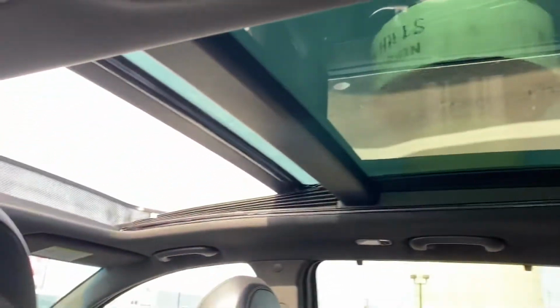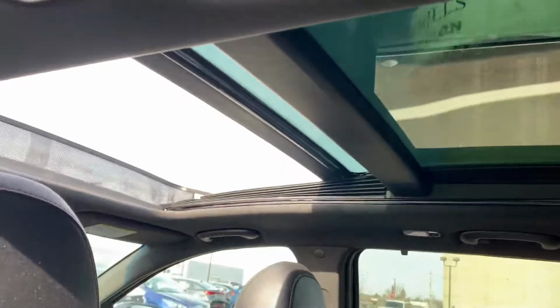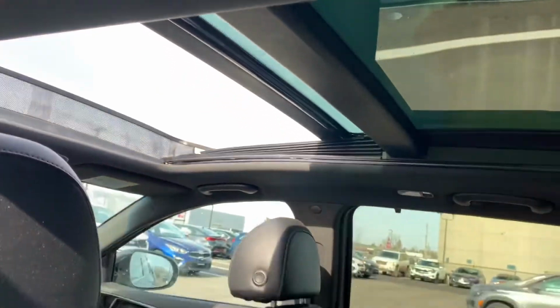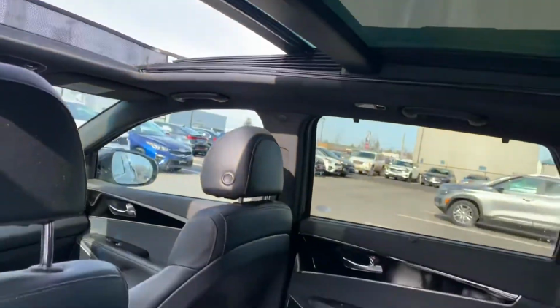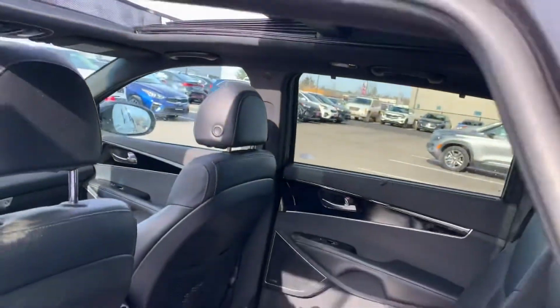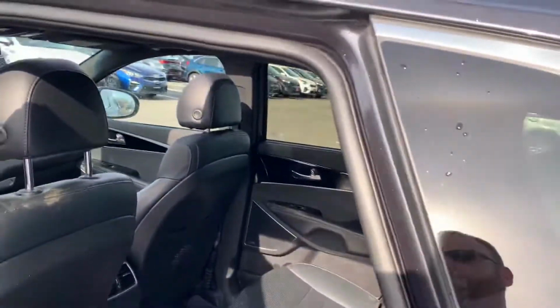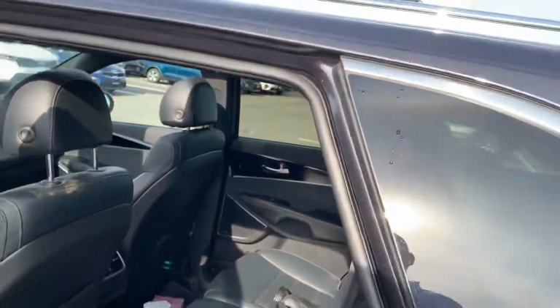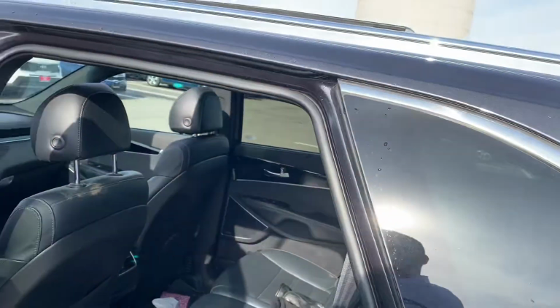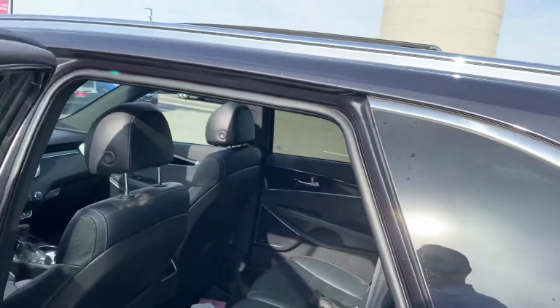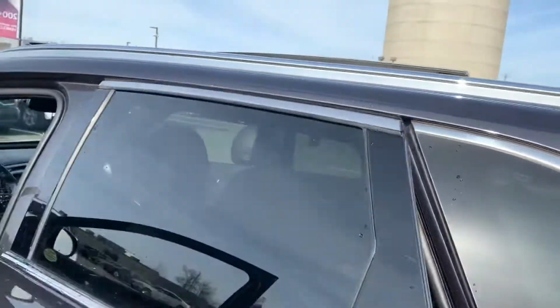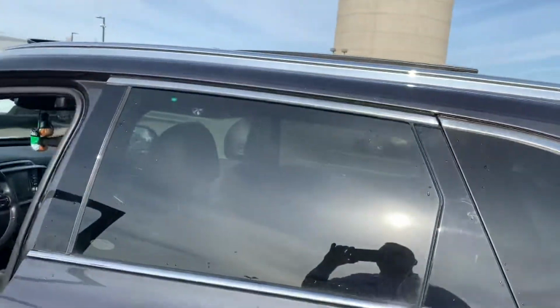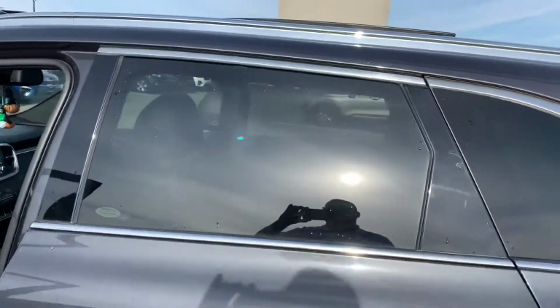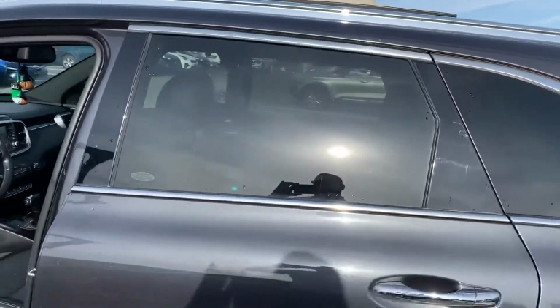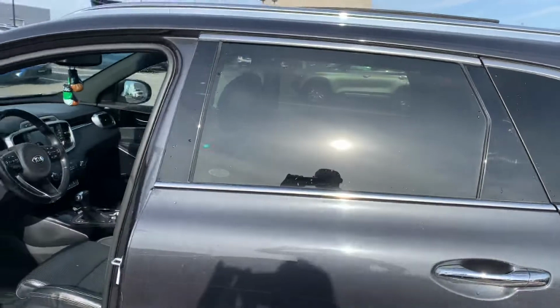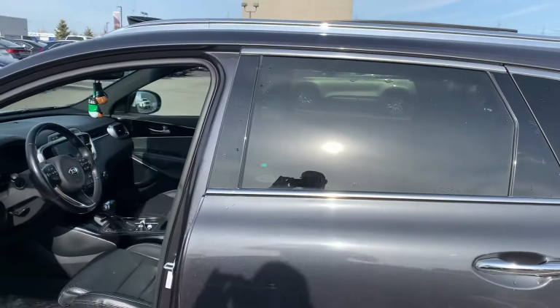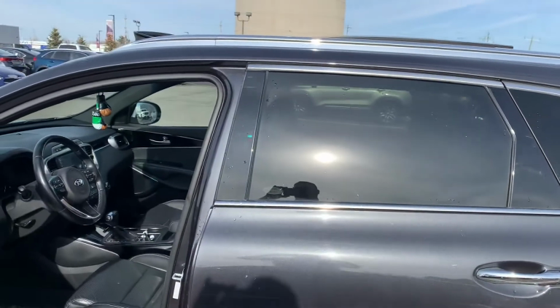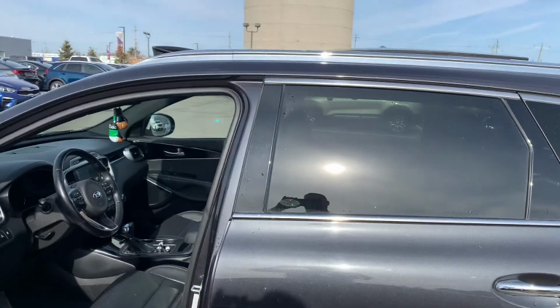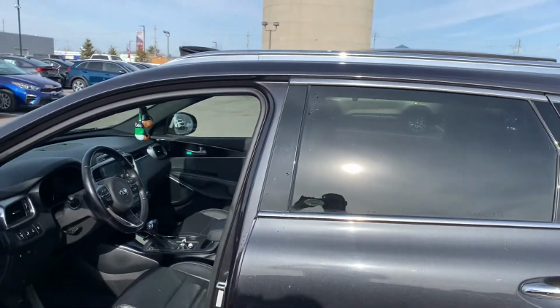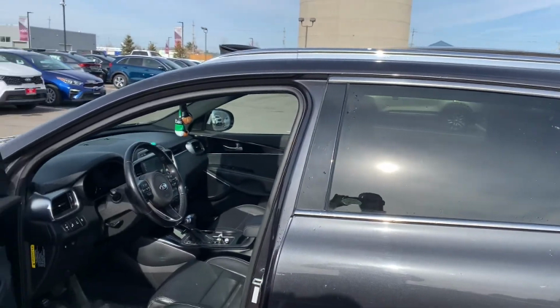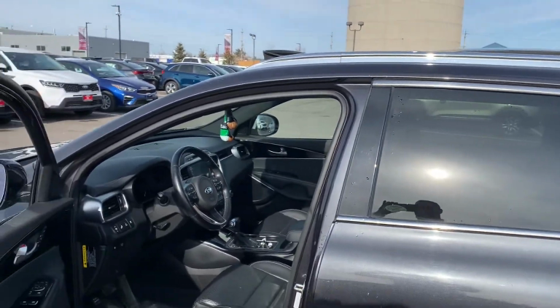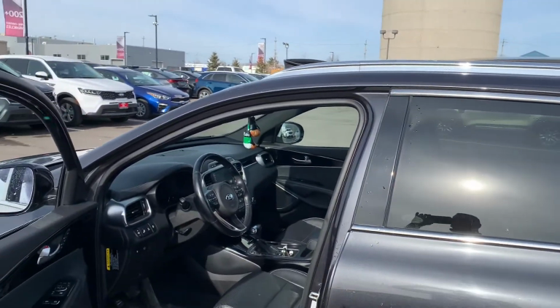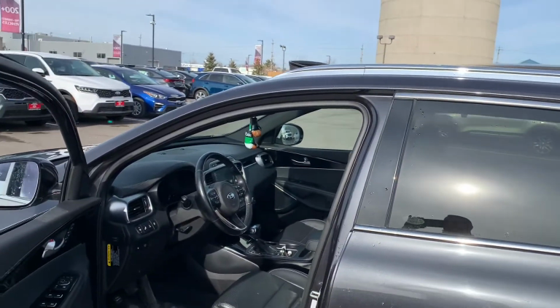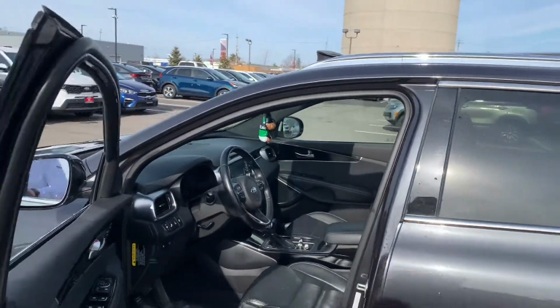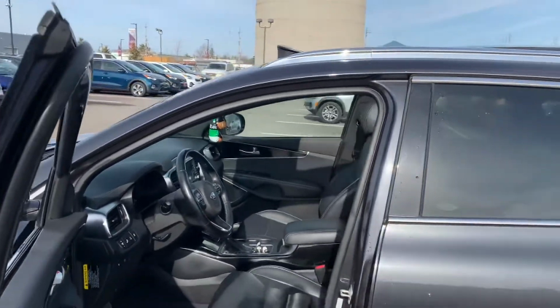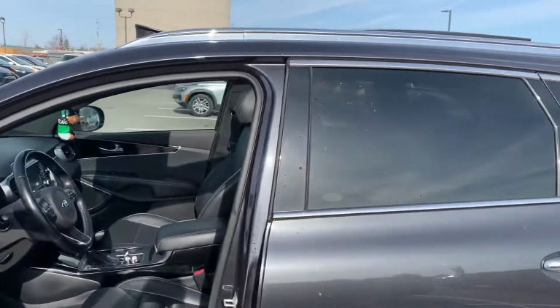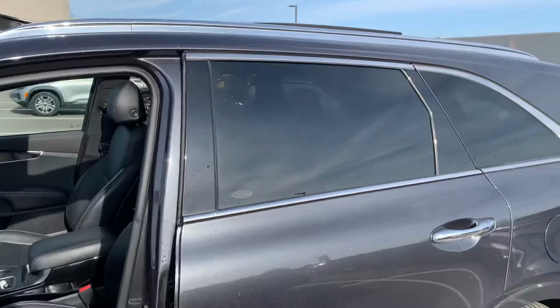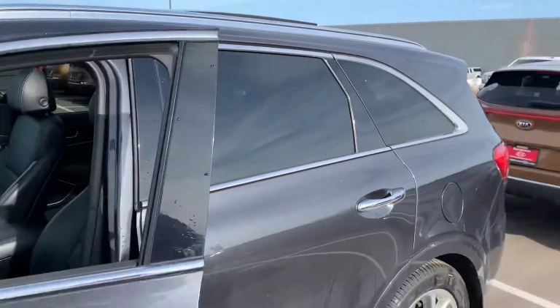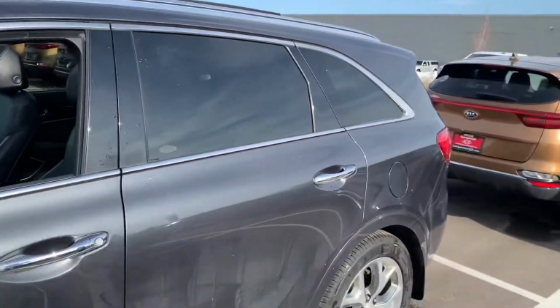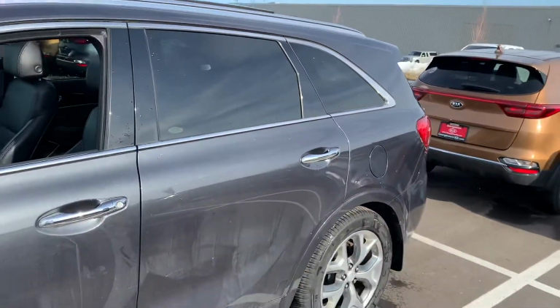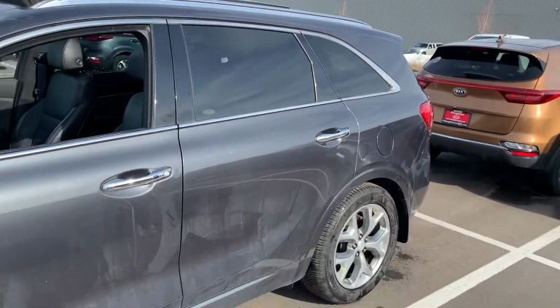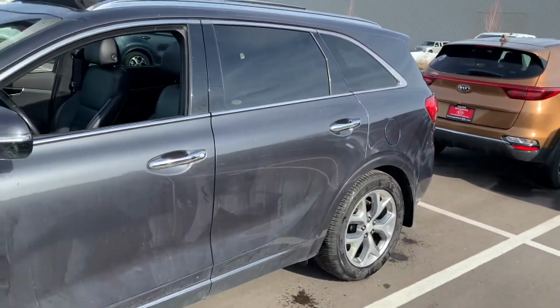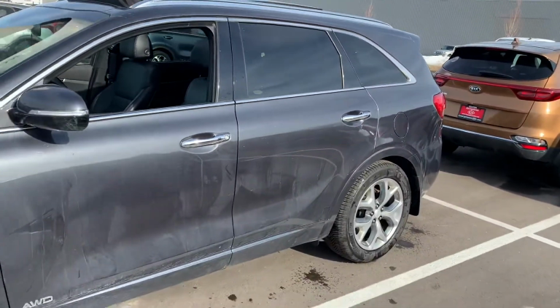Remember the 2021s come with the 2.5 turbo, which is 291 horsepower and 311 pounds of torque. It is a great vehicle. Love to see if we can make it the right one for you, Lisa.